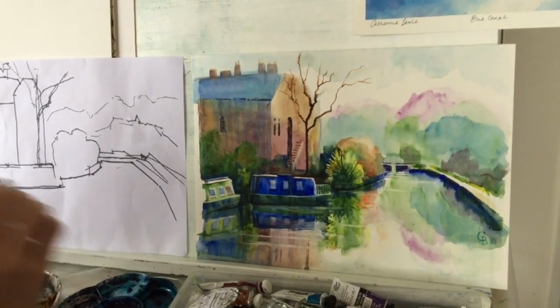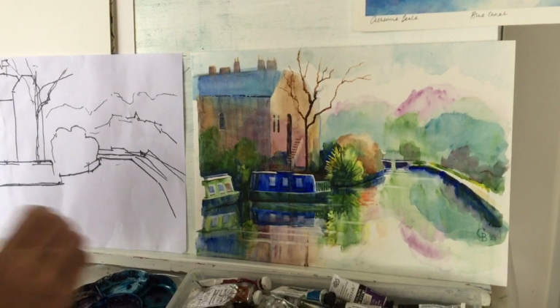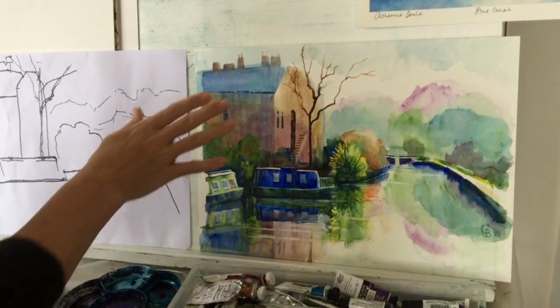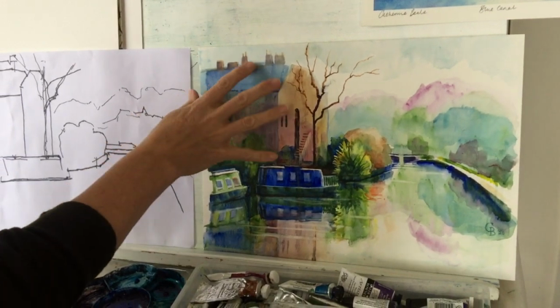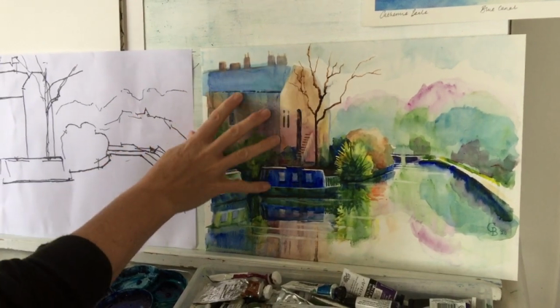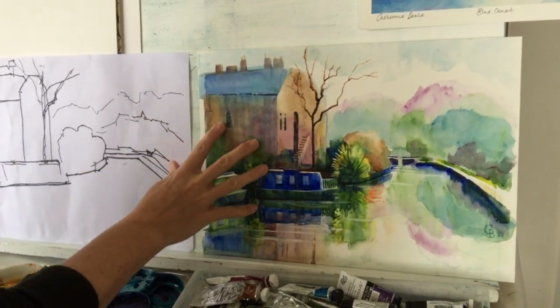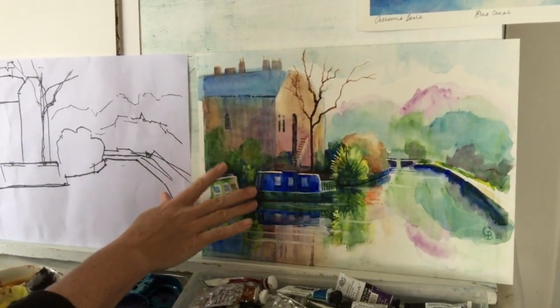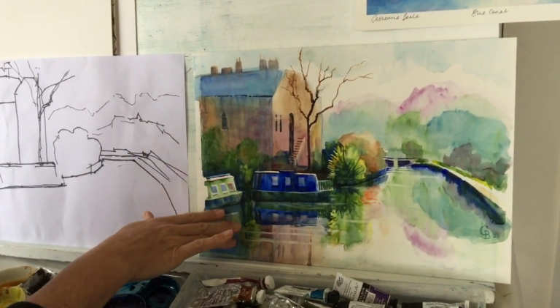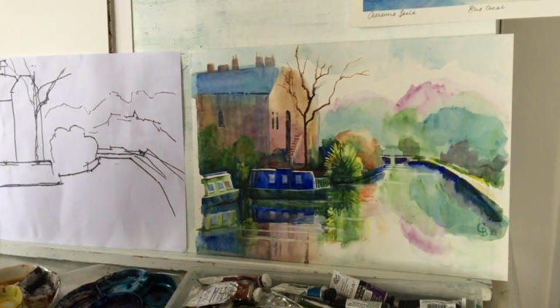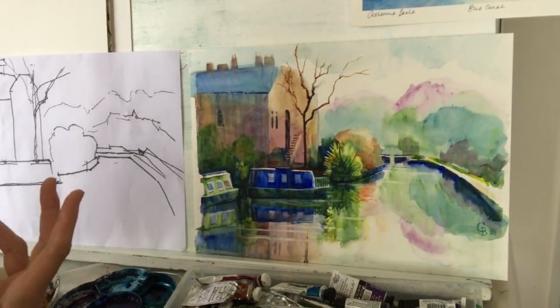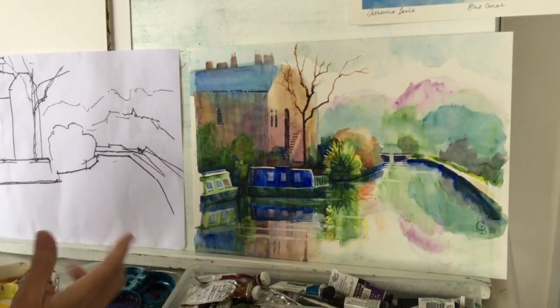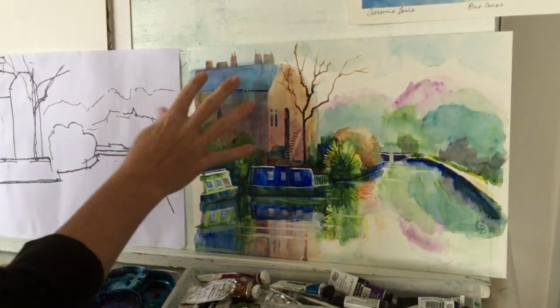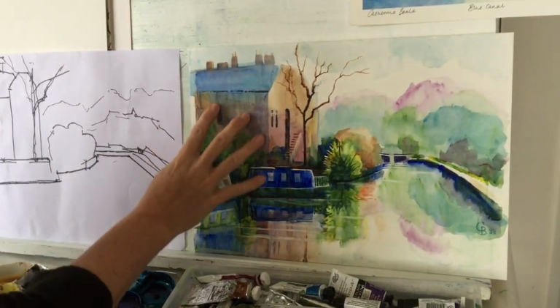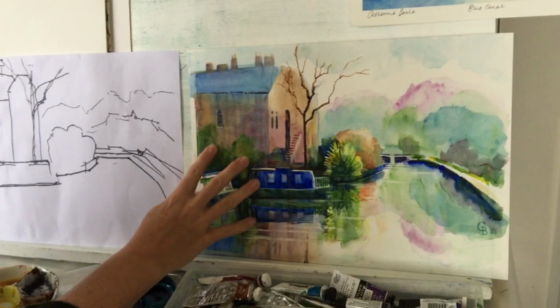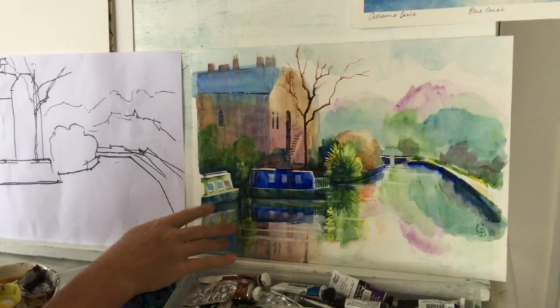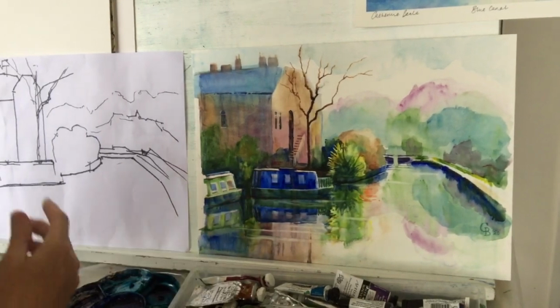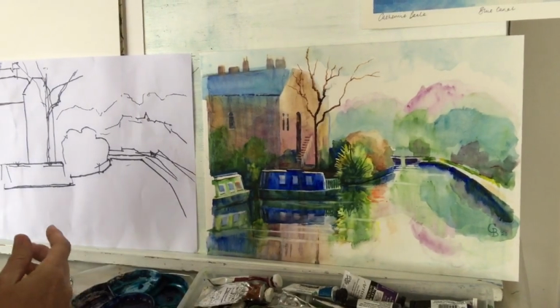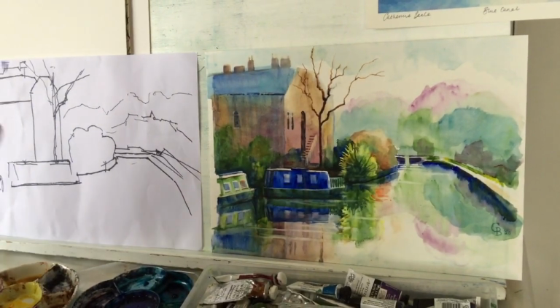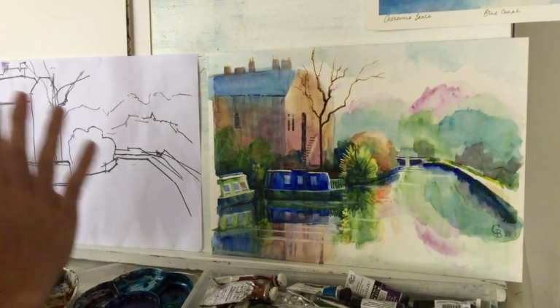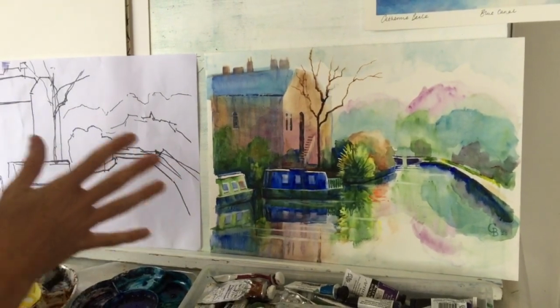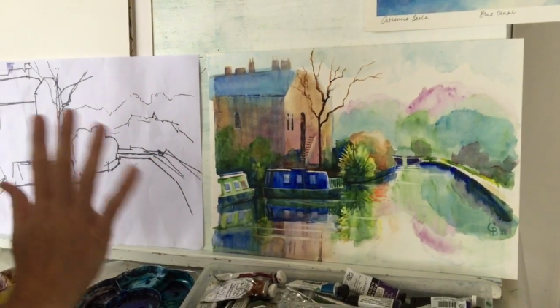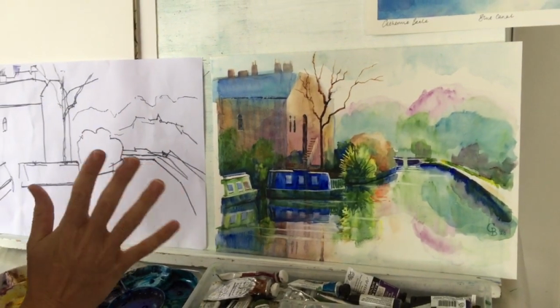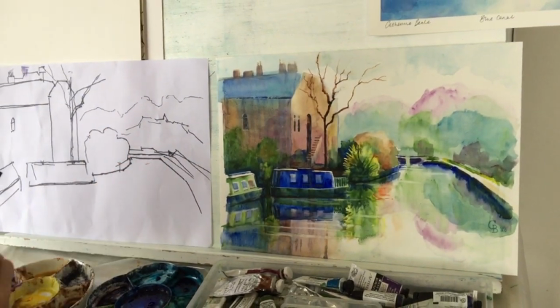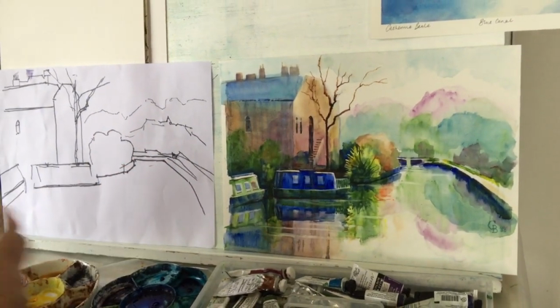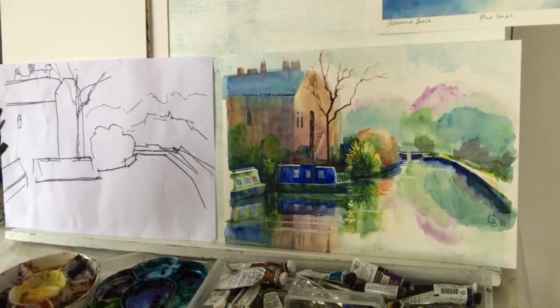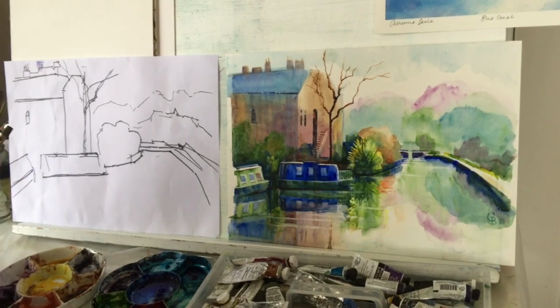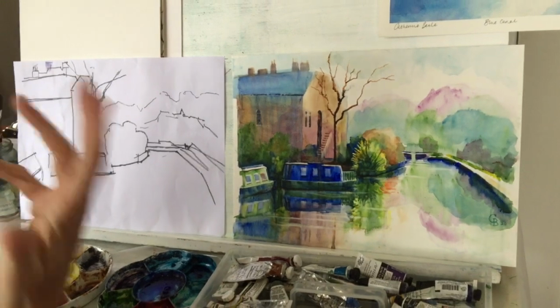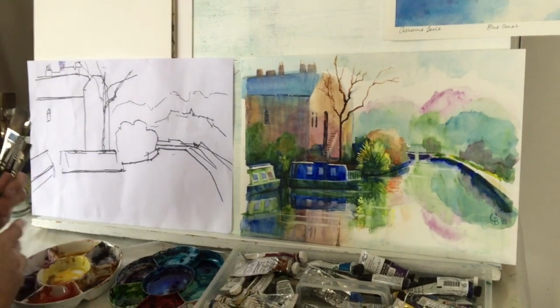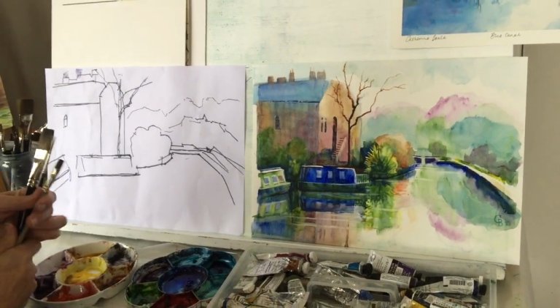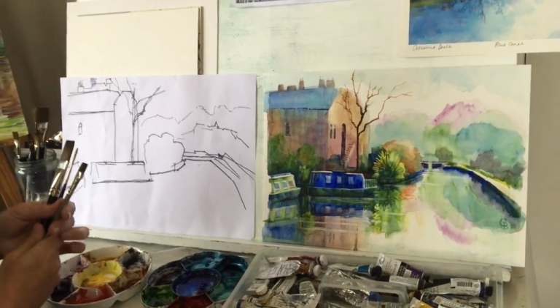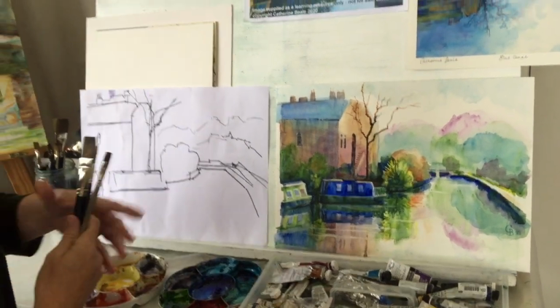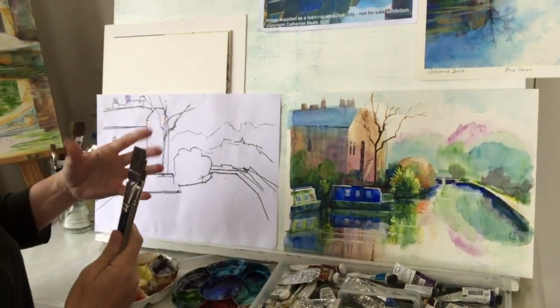At the same time, I explain about the properties of other types of paints: granular paints that create texture, soft grainy paints, and also the wonder of super transparent paints, like turquoise.